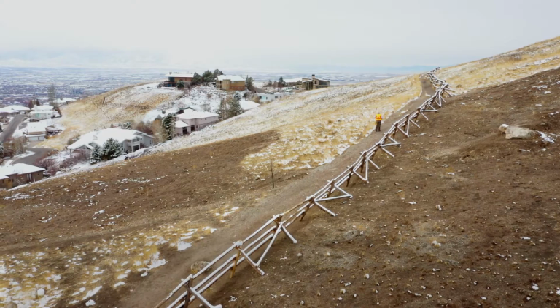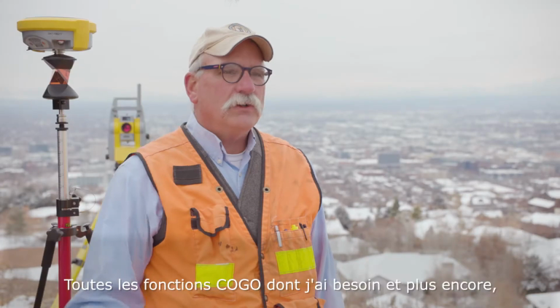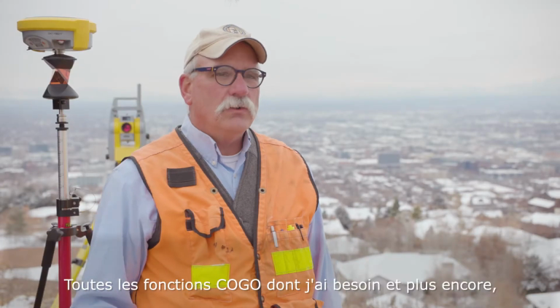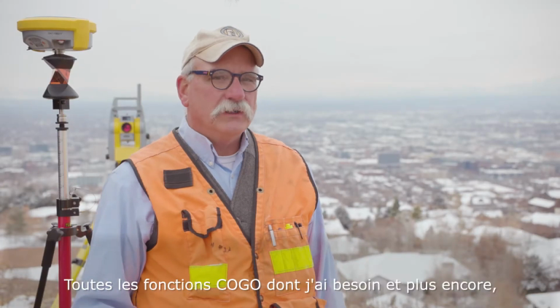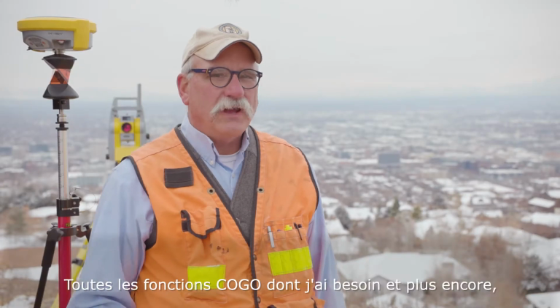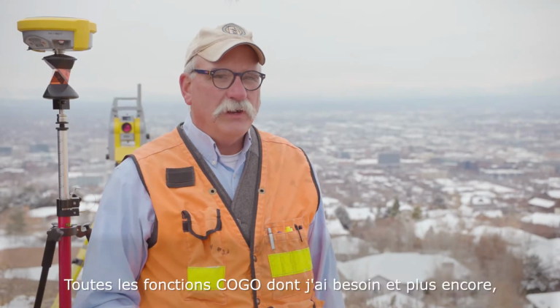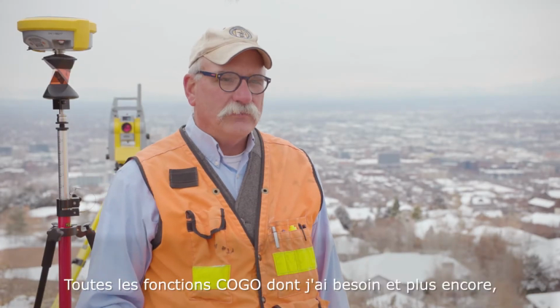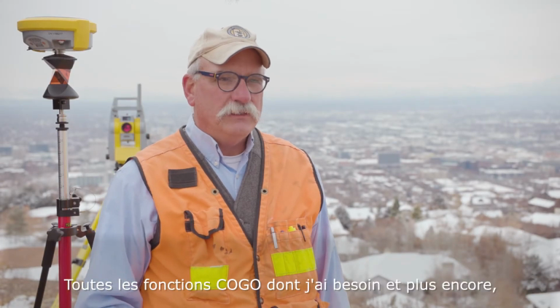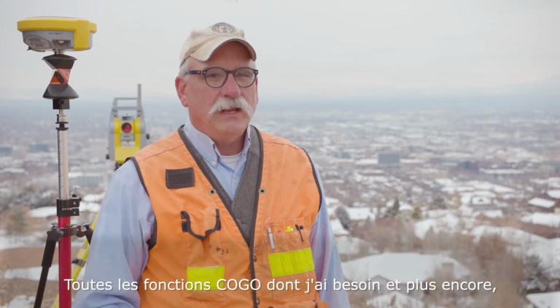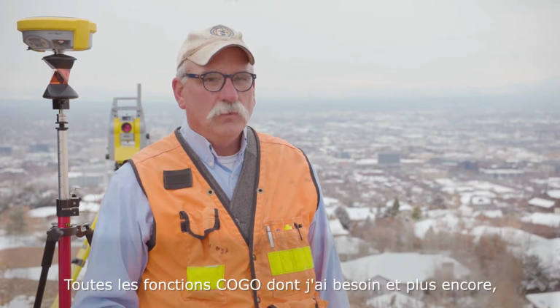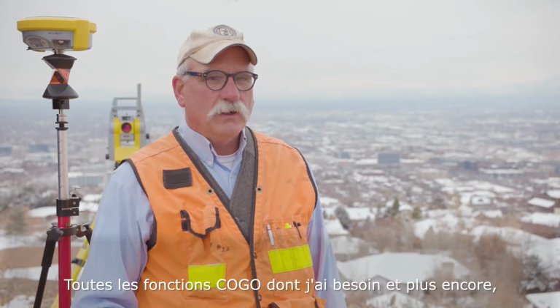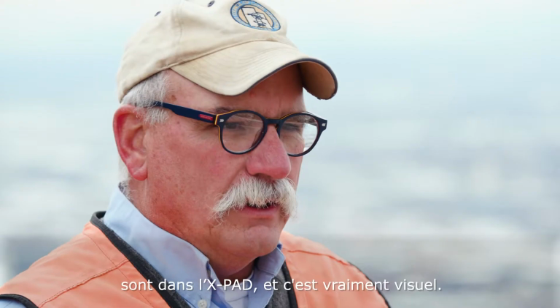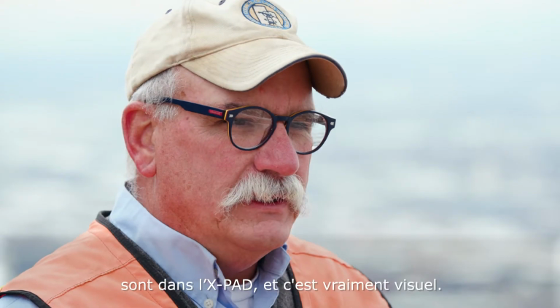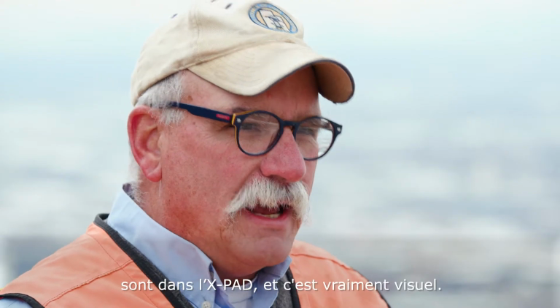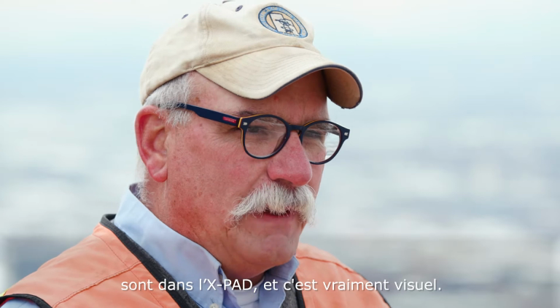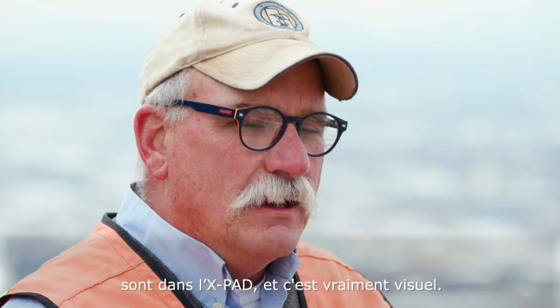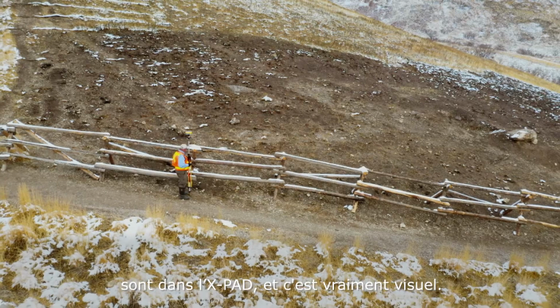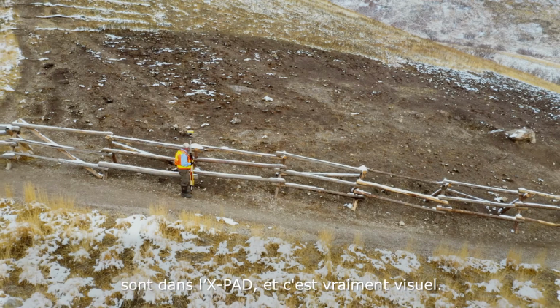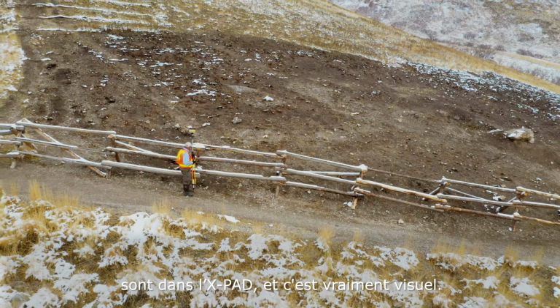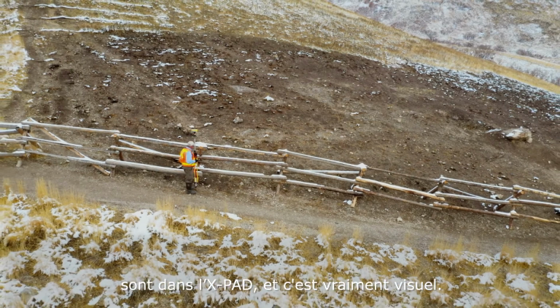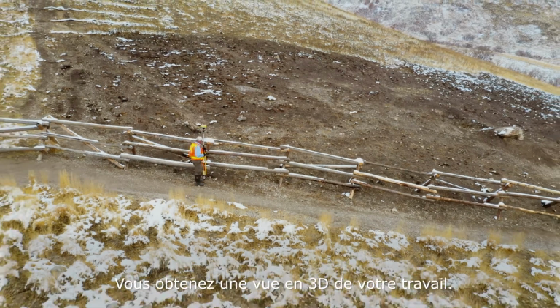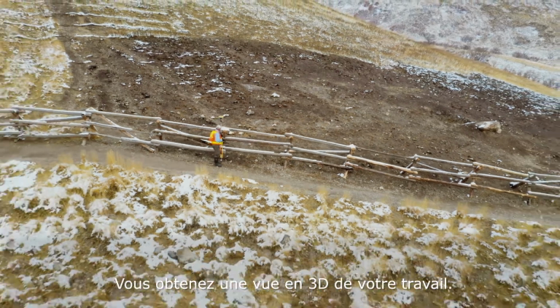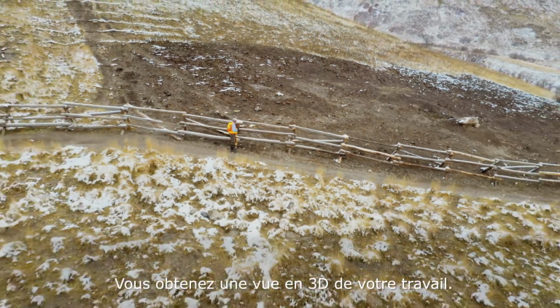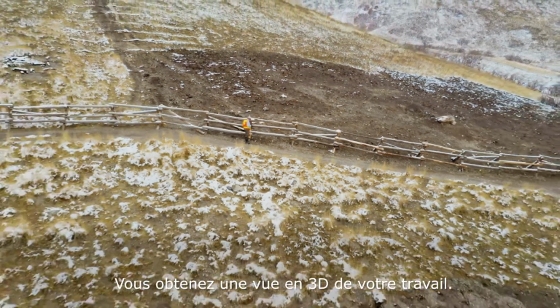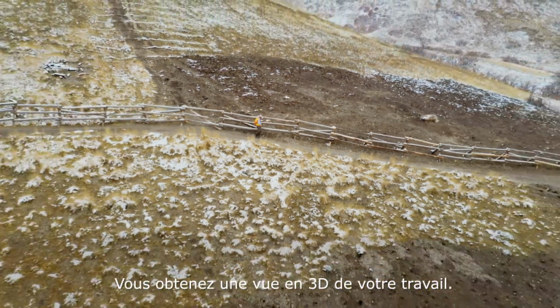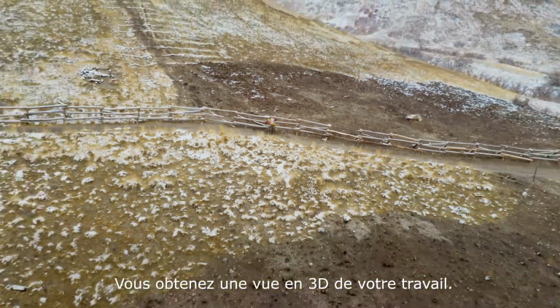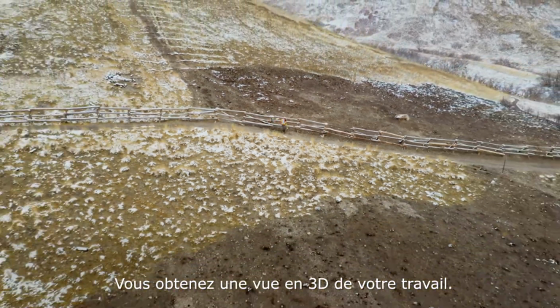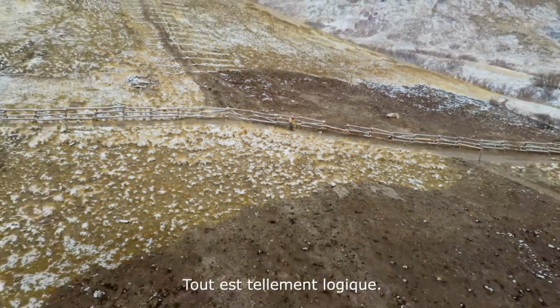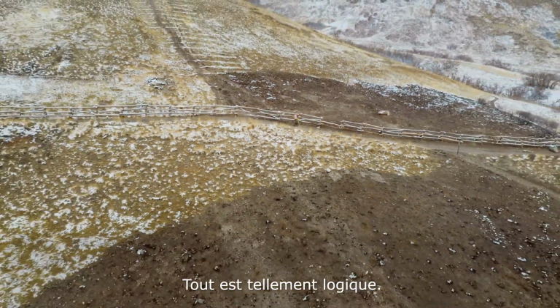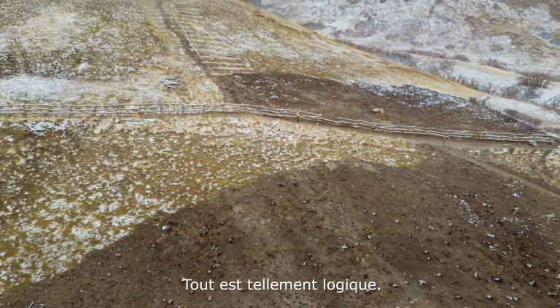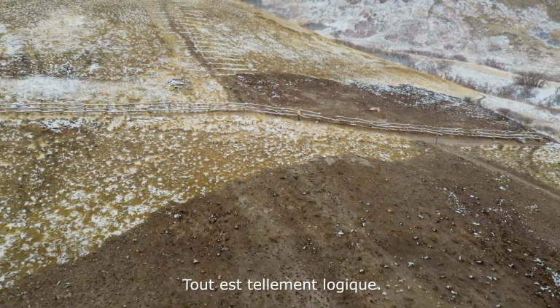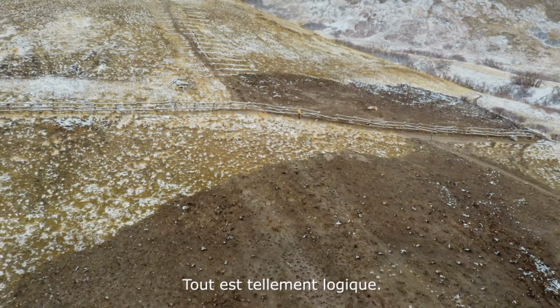All of the COGO functions I would ever need and more are in X-Pad. And it's really visual — you get a 3D view of your job. It just all makes sense.